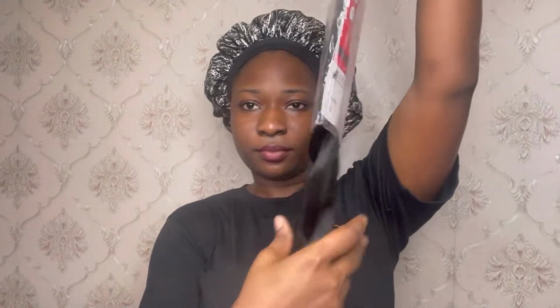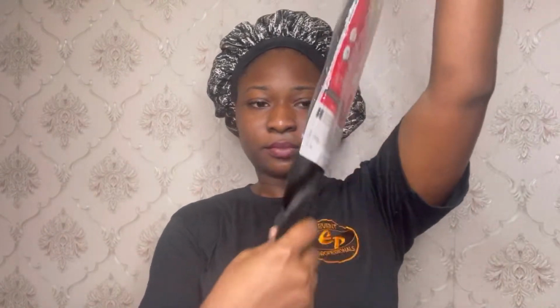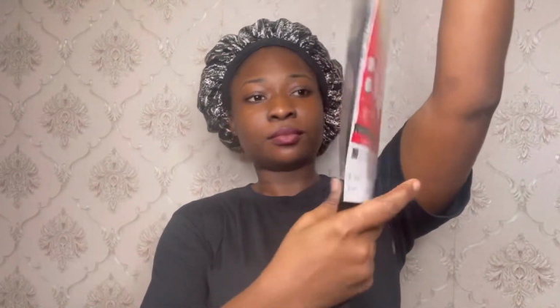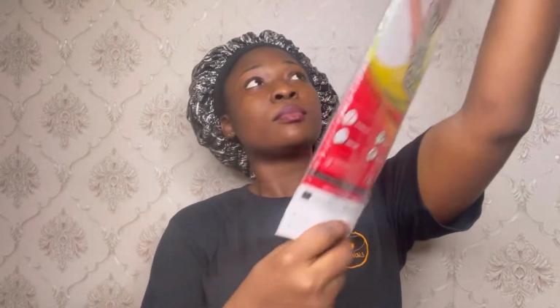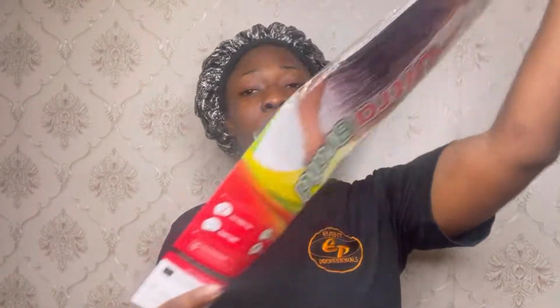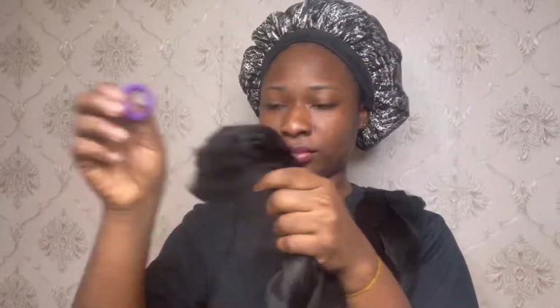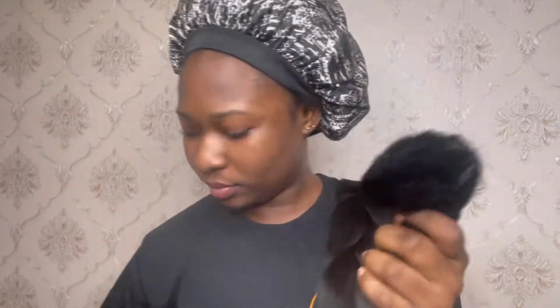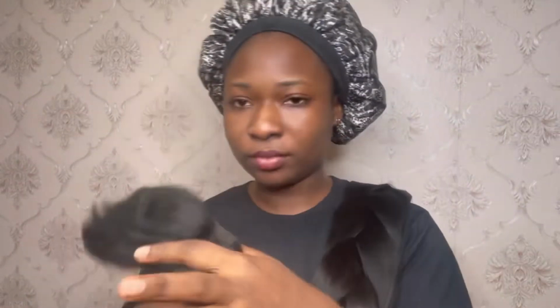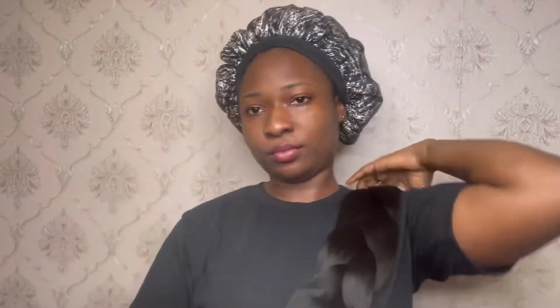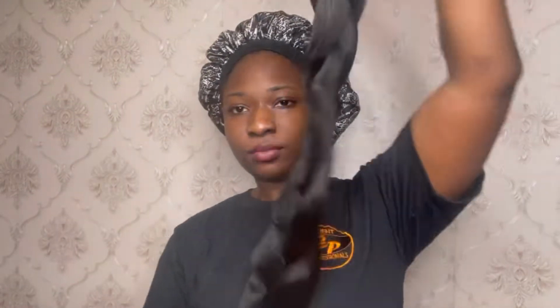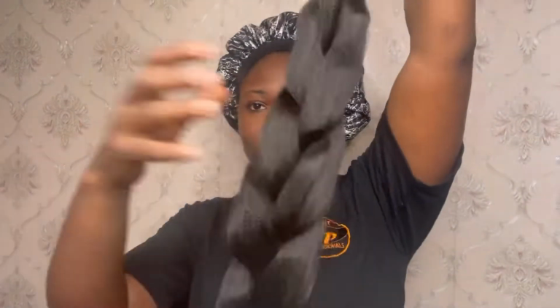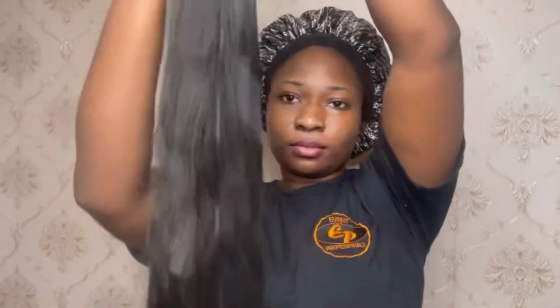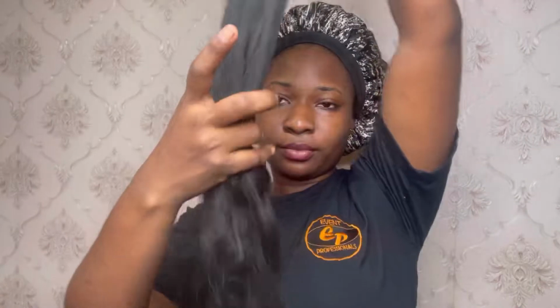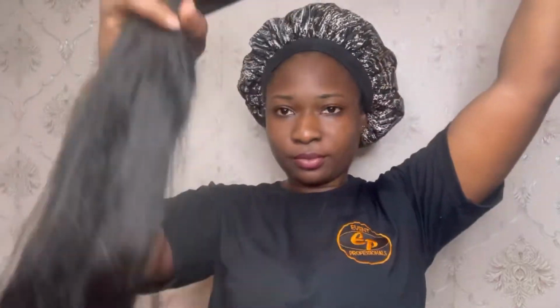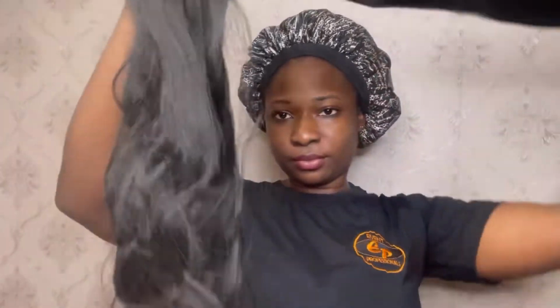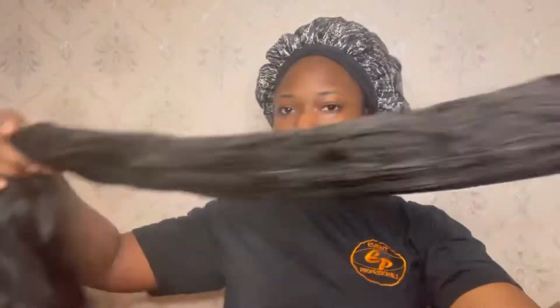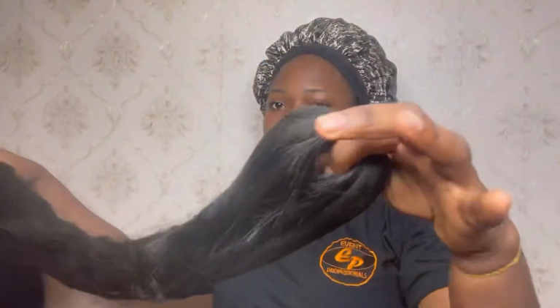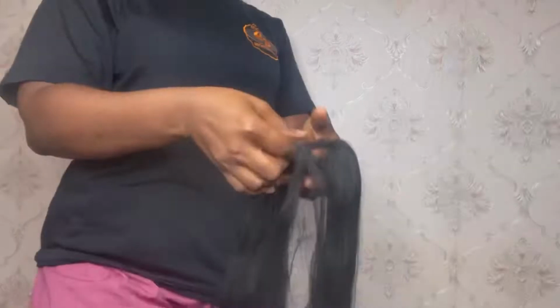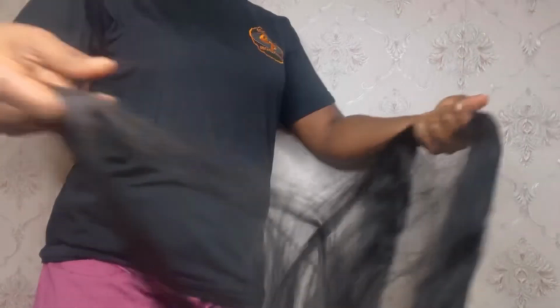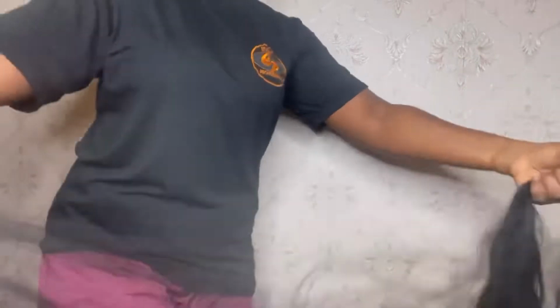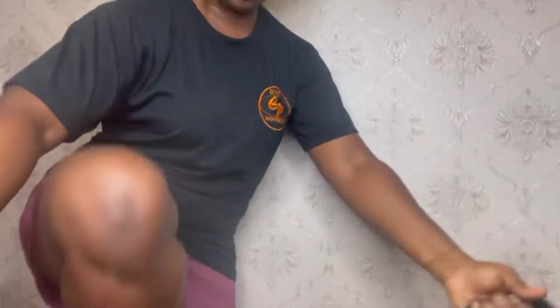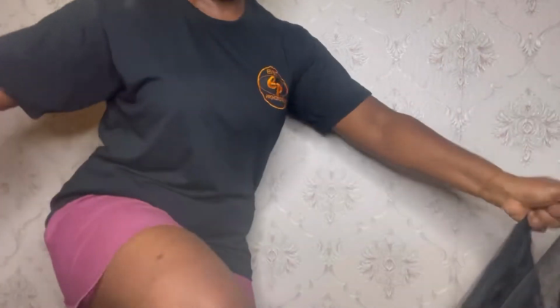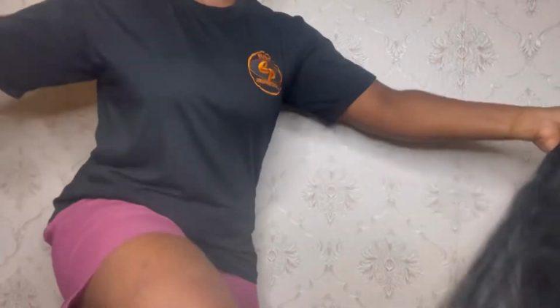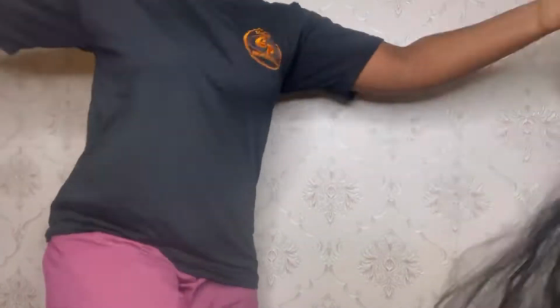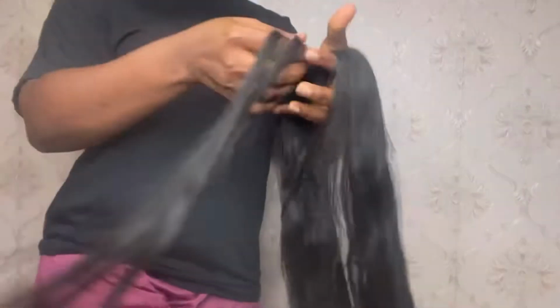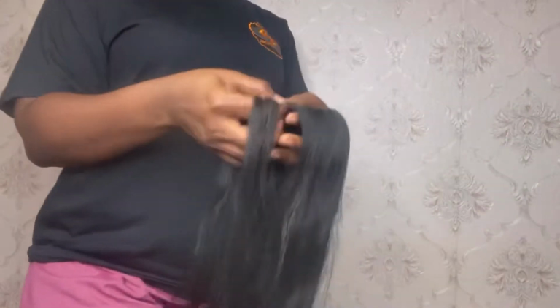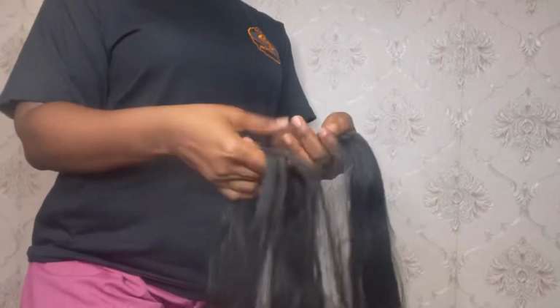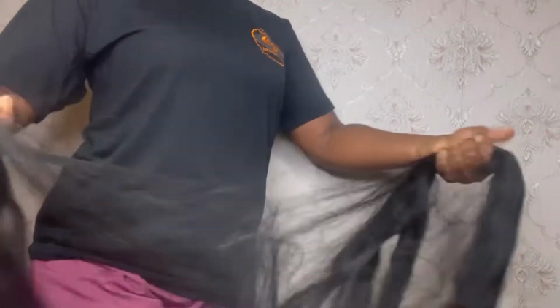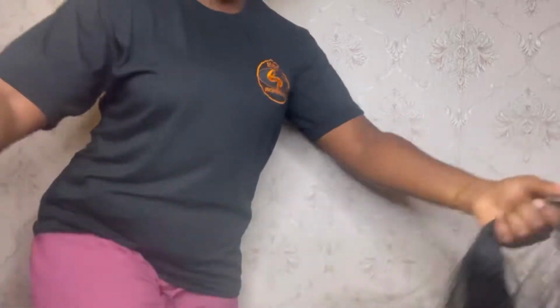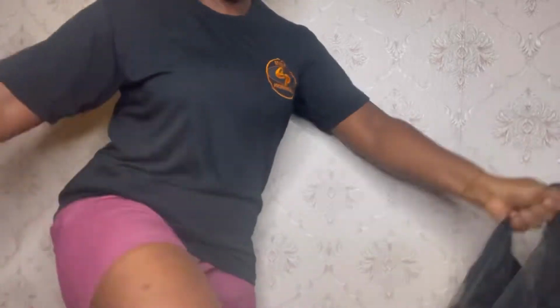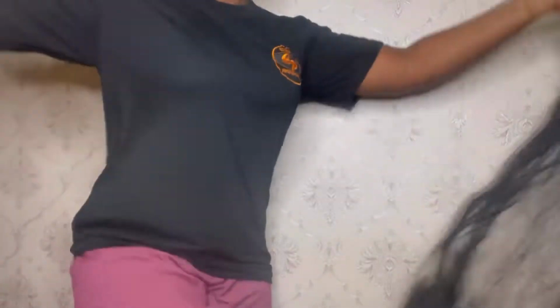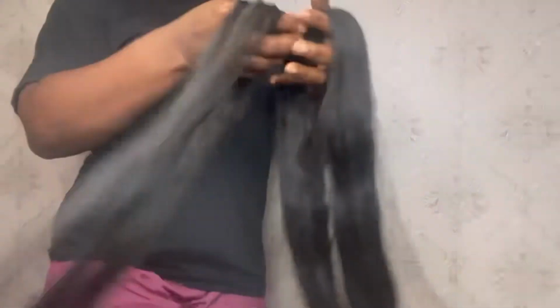Starting with the hair extension, I used the entire pack of hair for my bun. I just separated it so it will stretch a bit and the ends will be sharp, then I brushed it and put it aside.